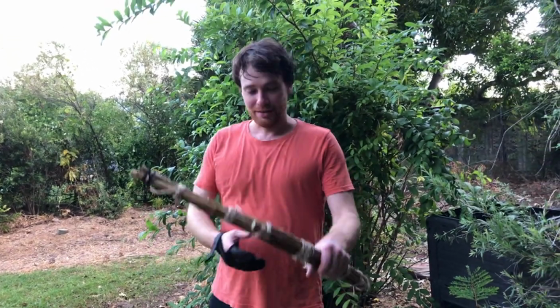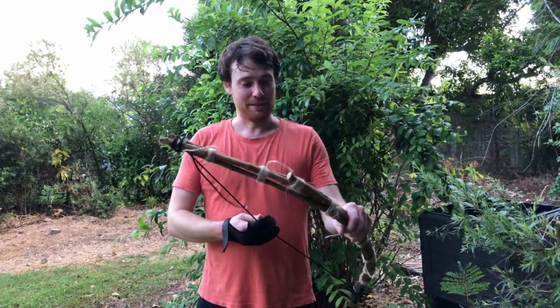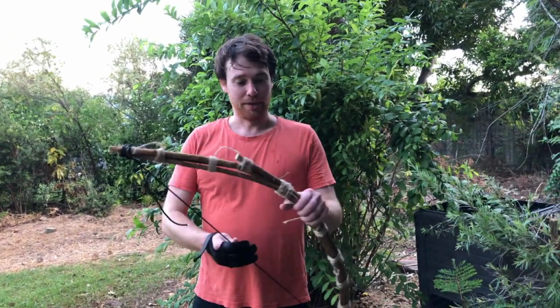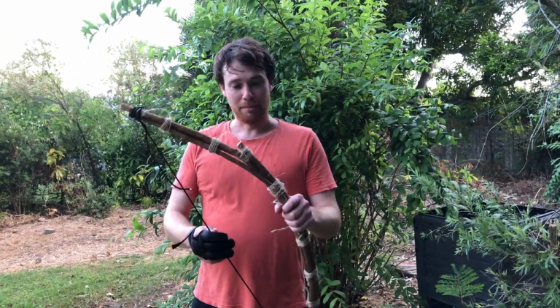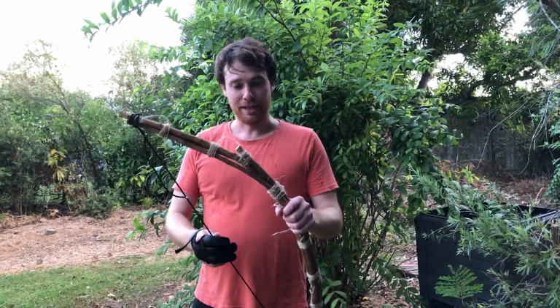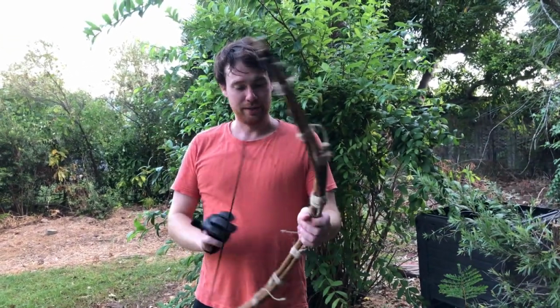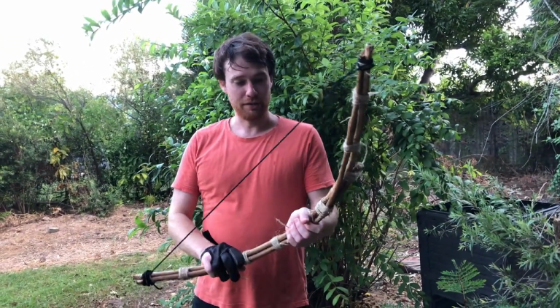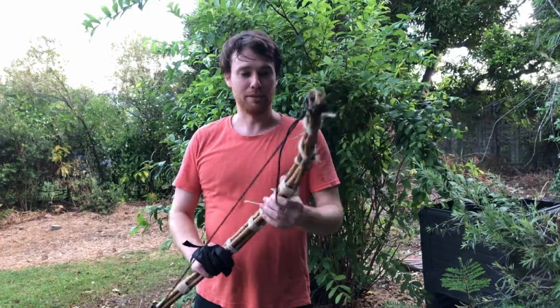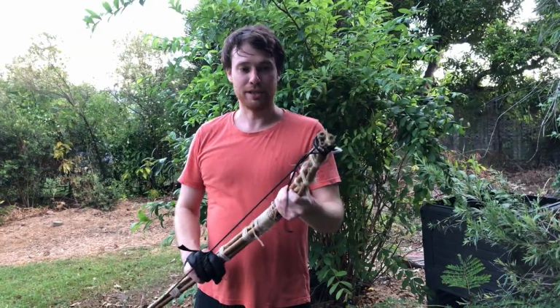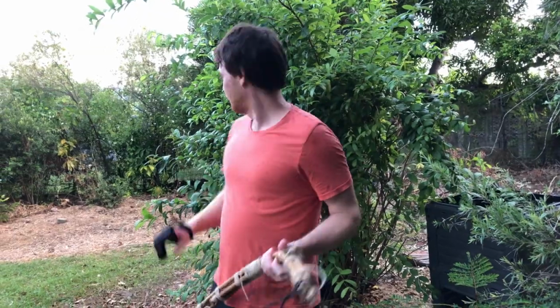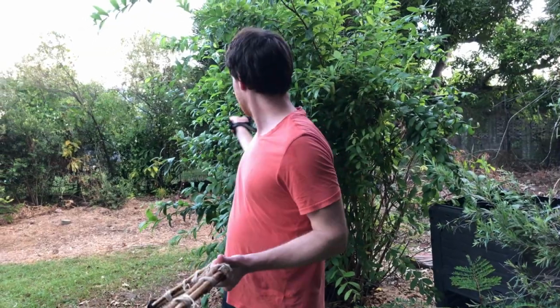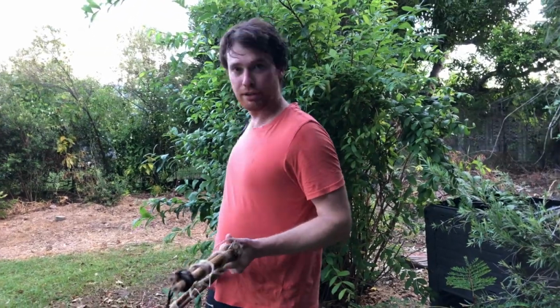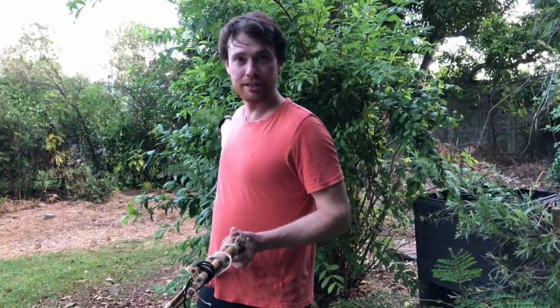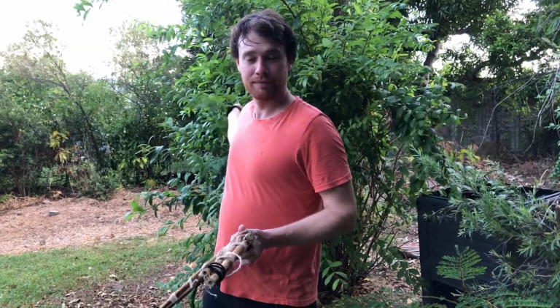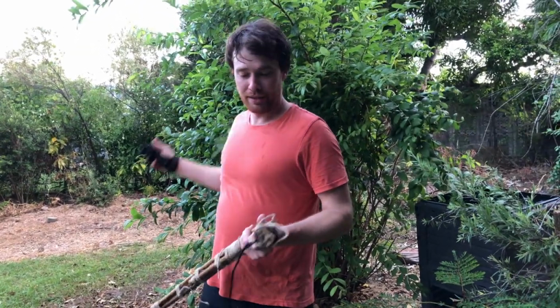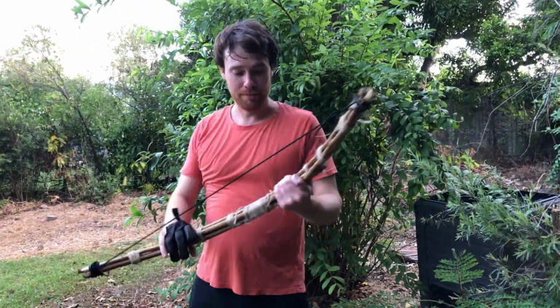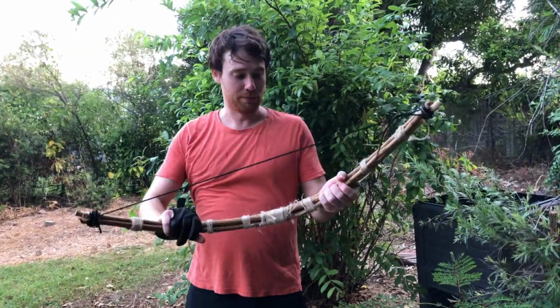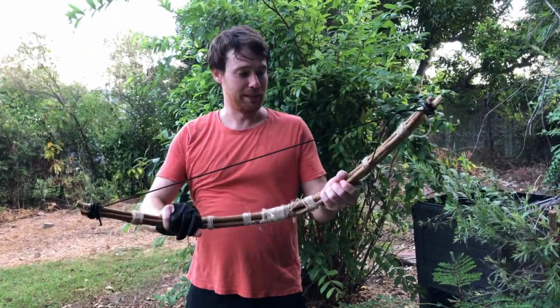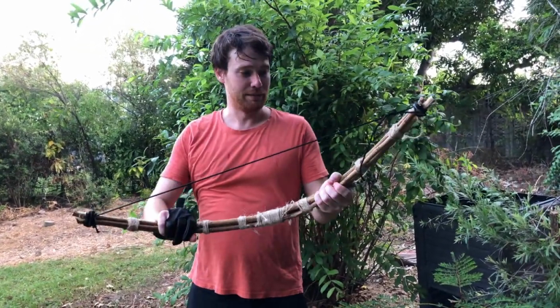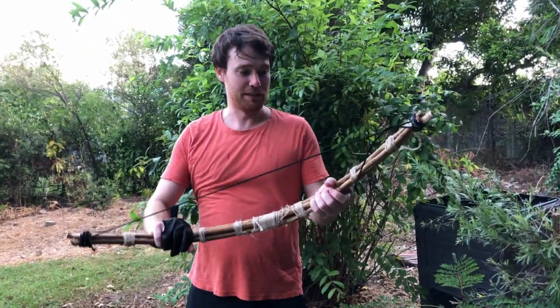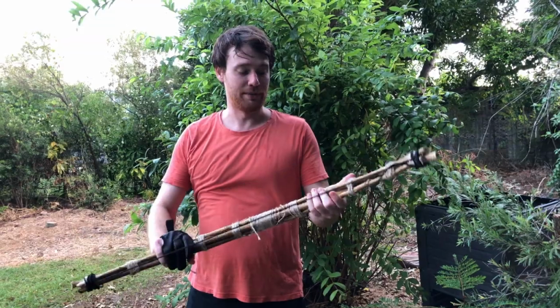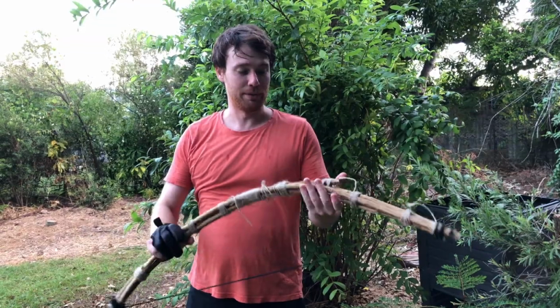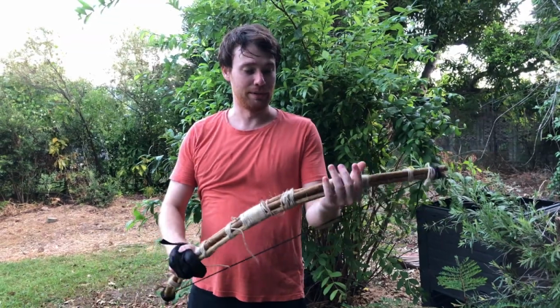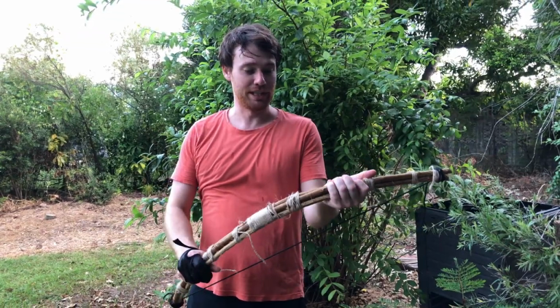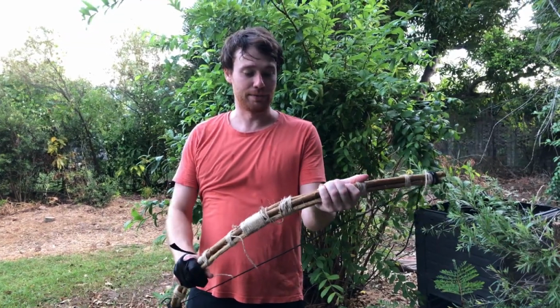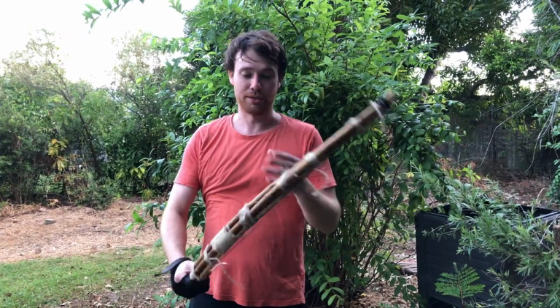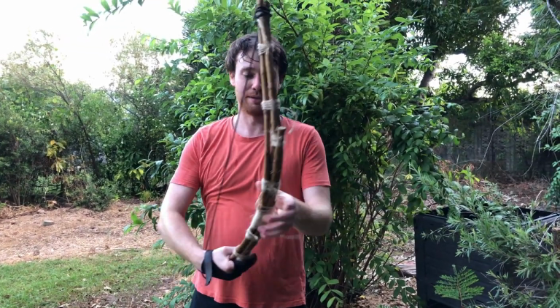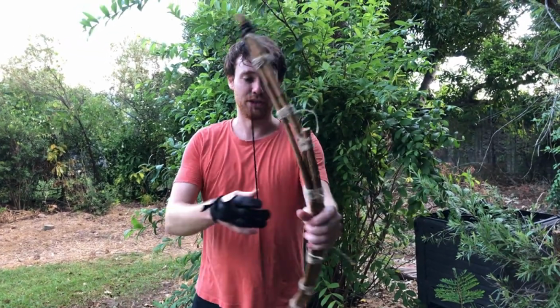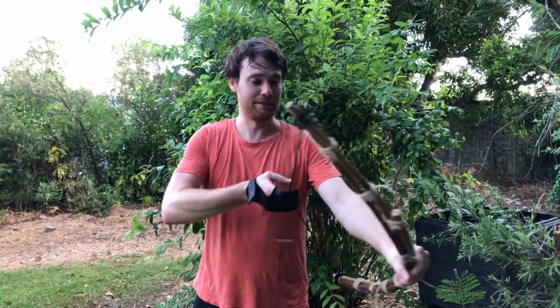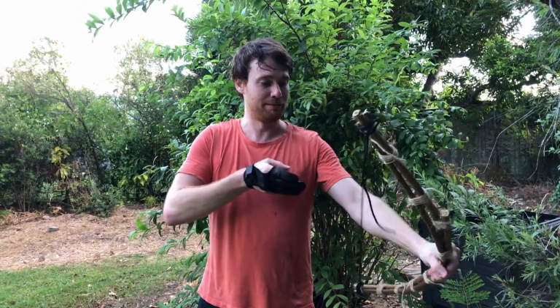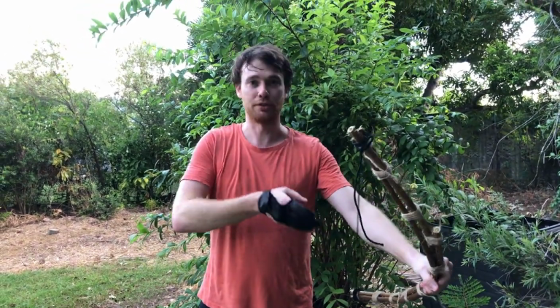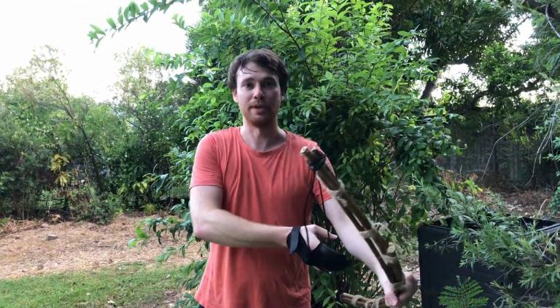This is a bow that I made out of New Guinea bottle brush, this tree right here. It's very flexible, it's not really good at retaining its form, so it's extremely, extremely weak.